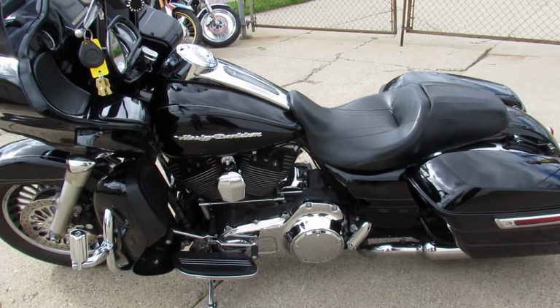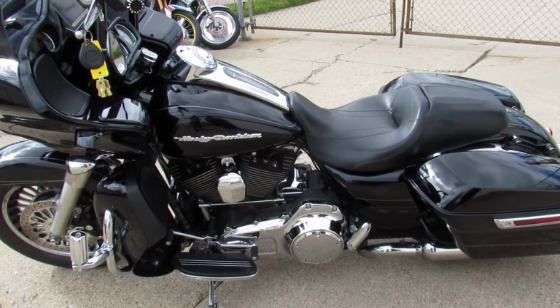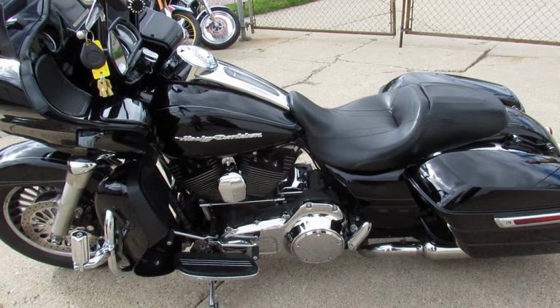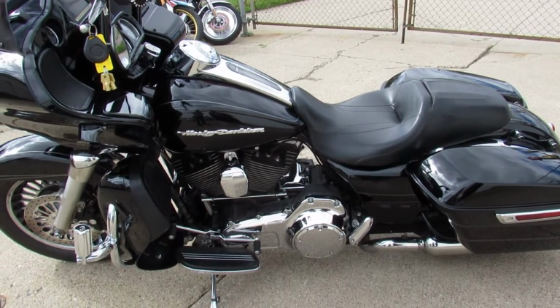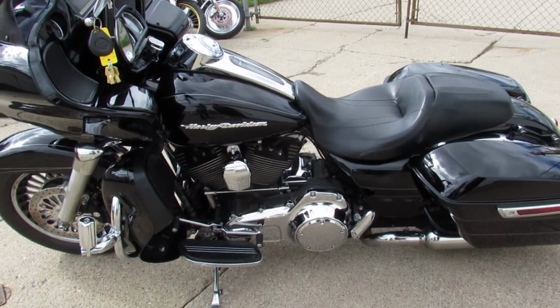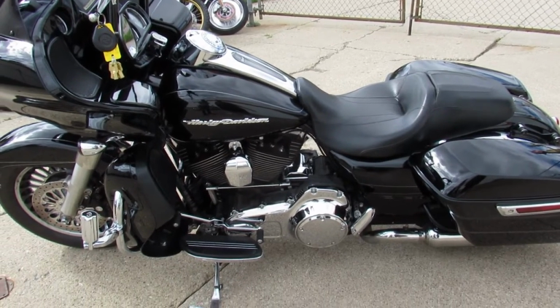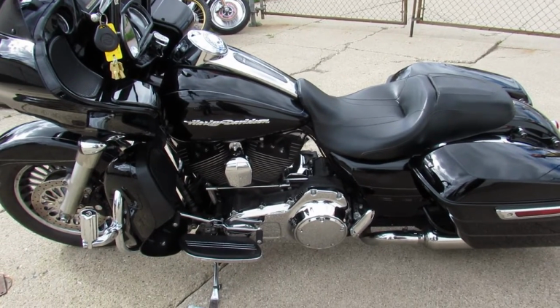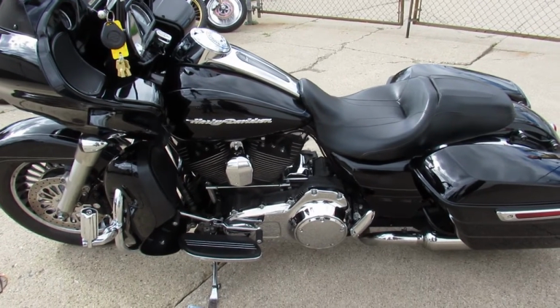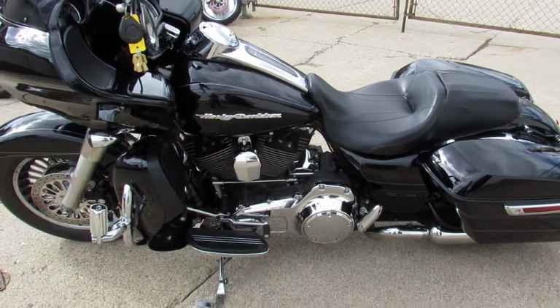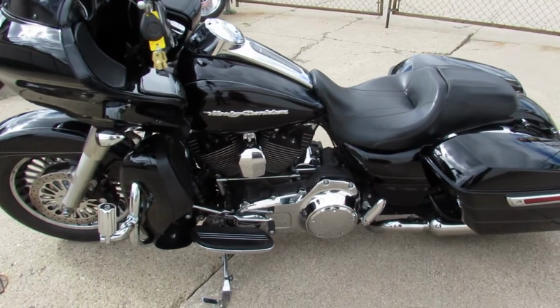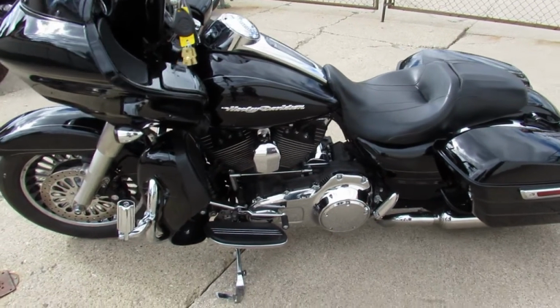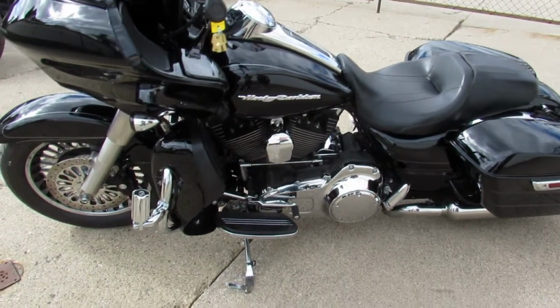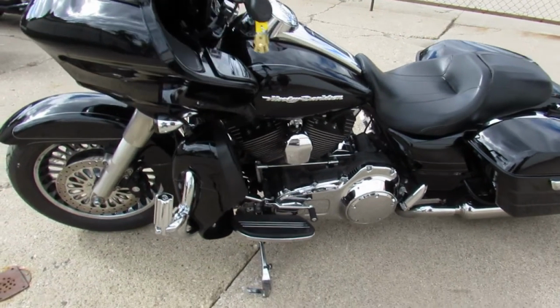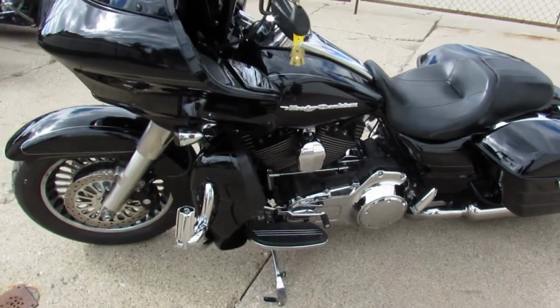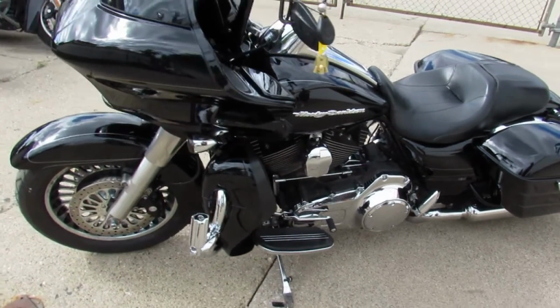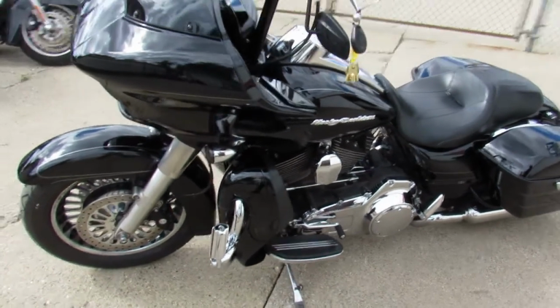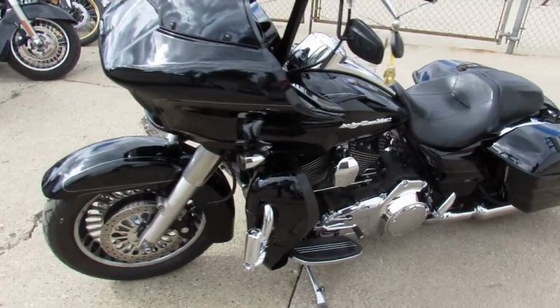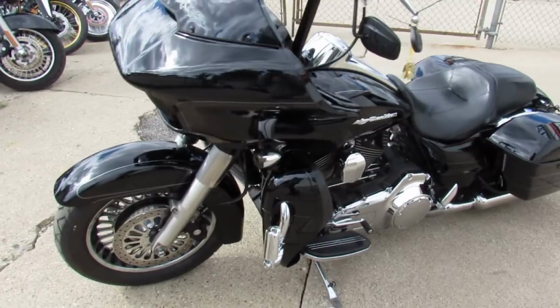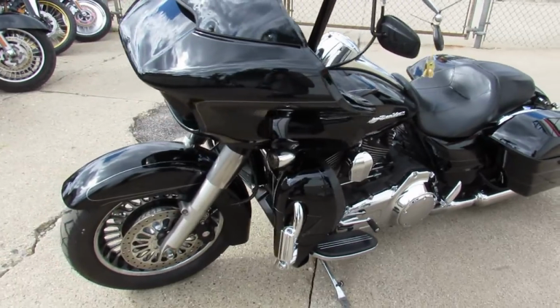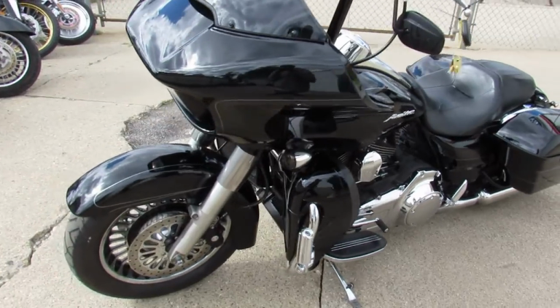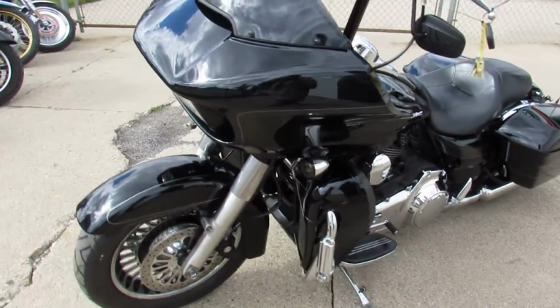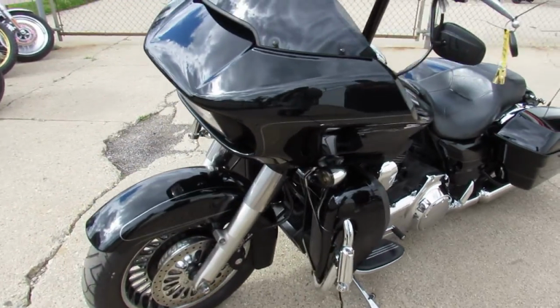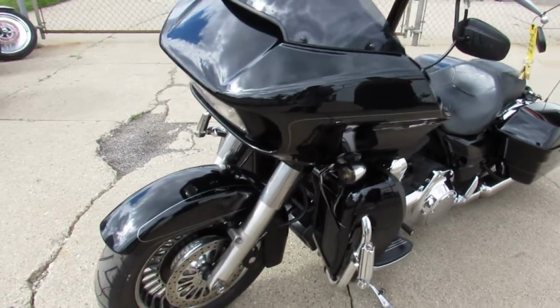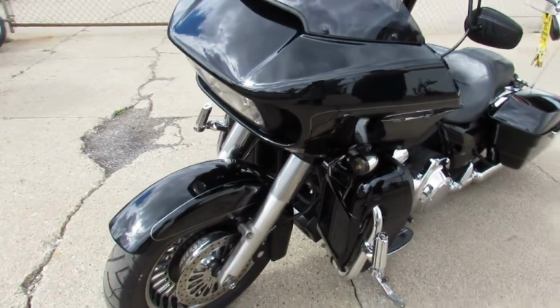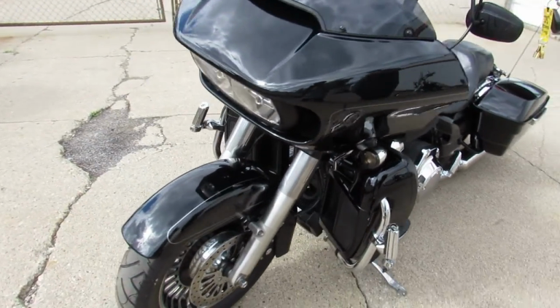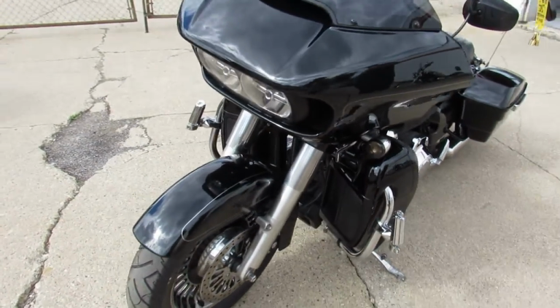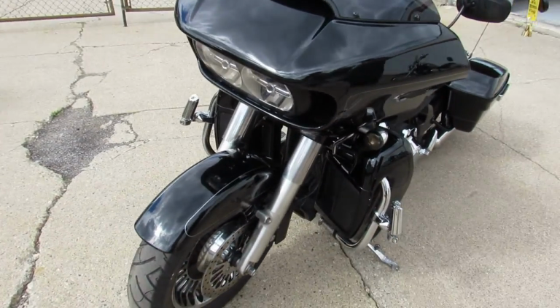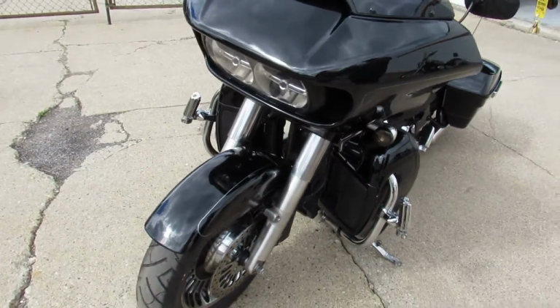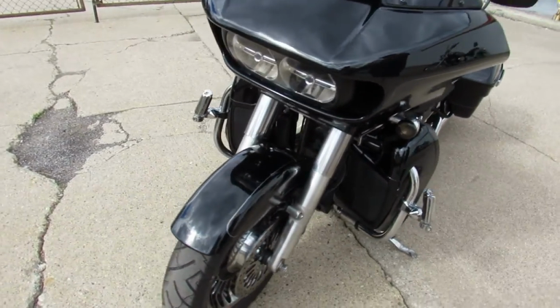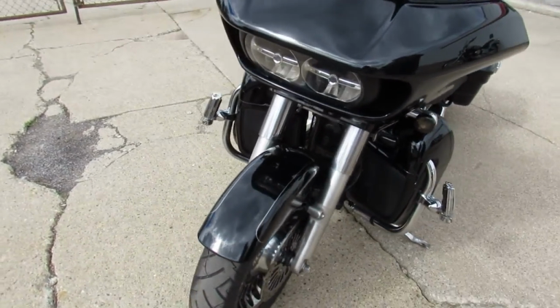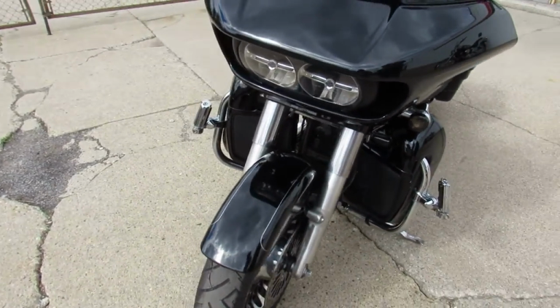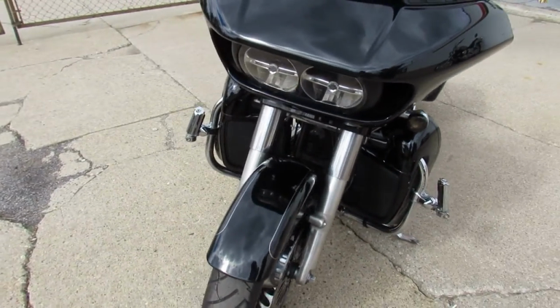Hey guys, ApprovalPowerSports.com here doing some videos on some bikes we just got in. We got weather here in Michigan now — we've had 70 degree weeks, 80 degree weeks.